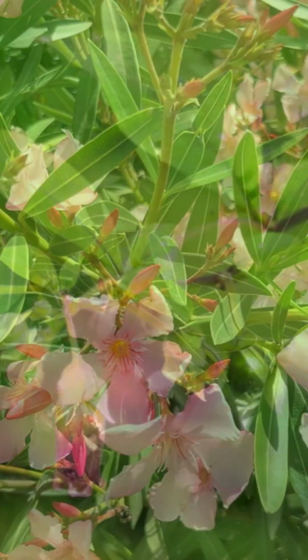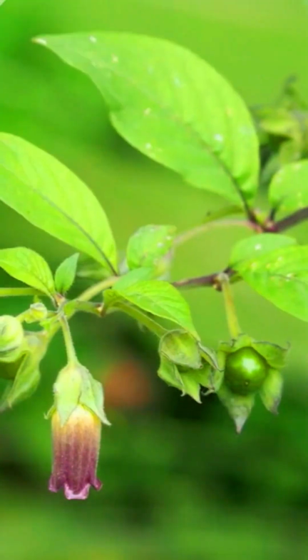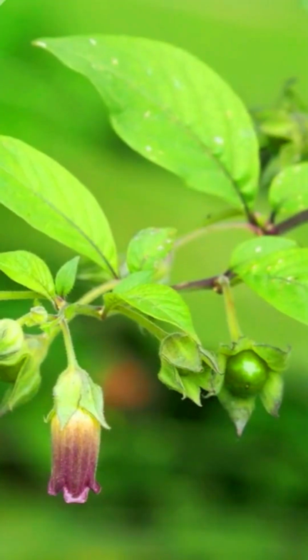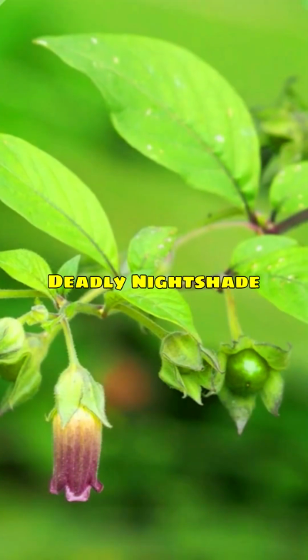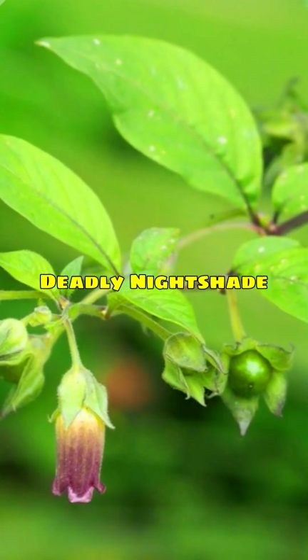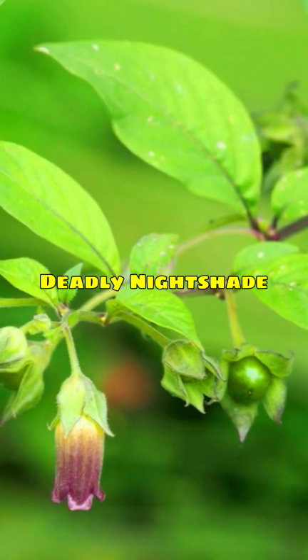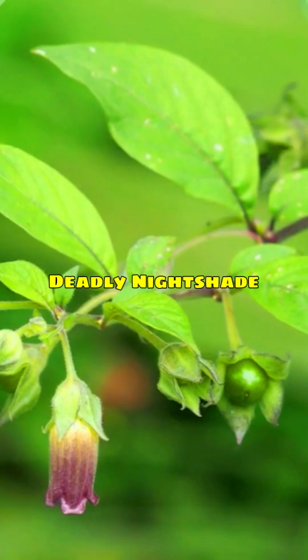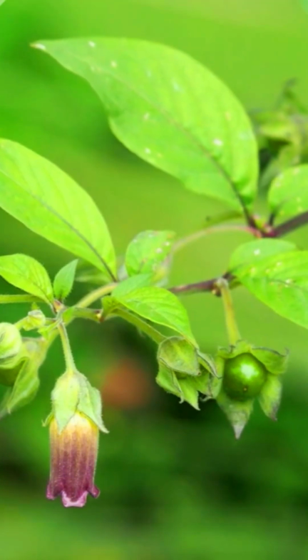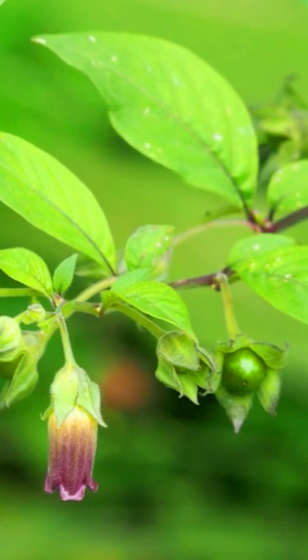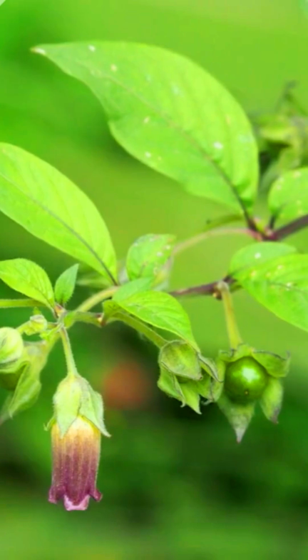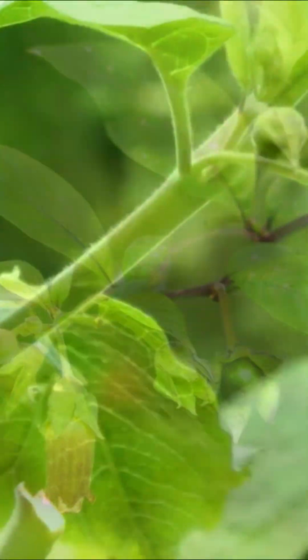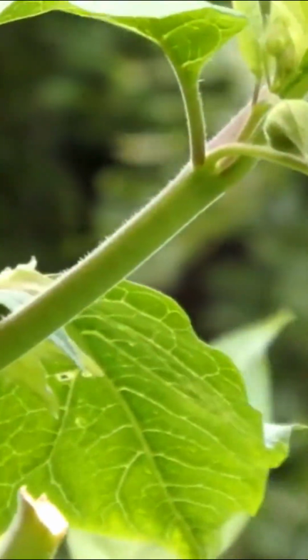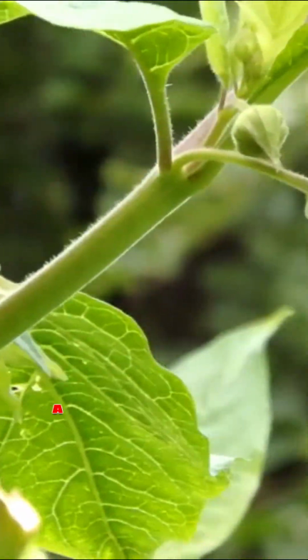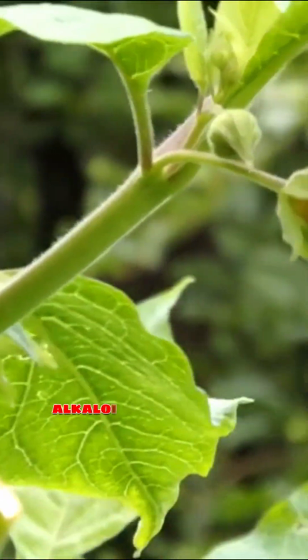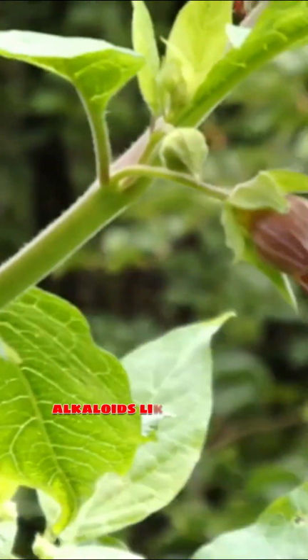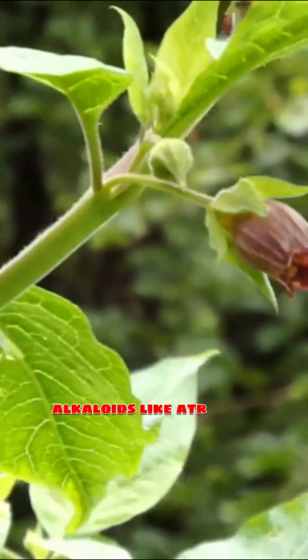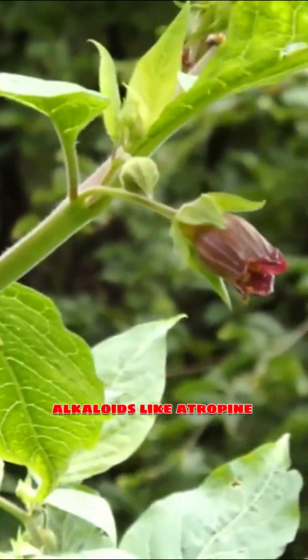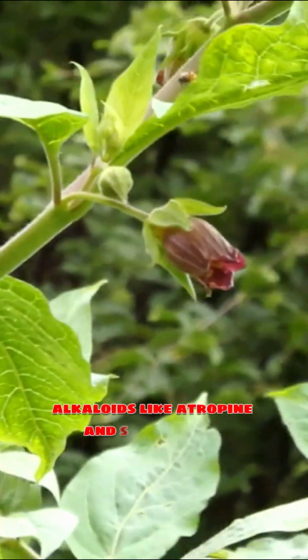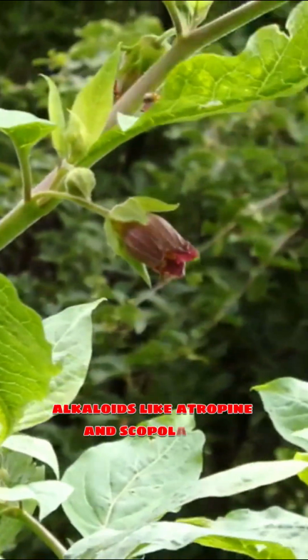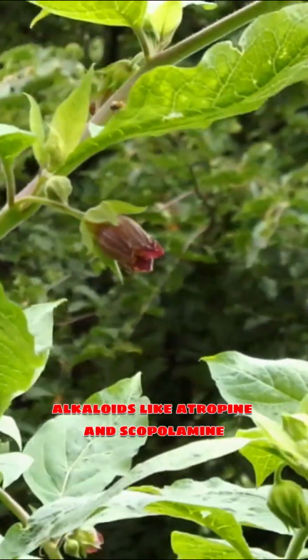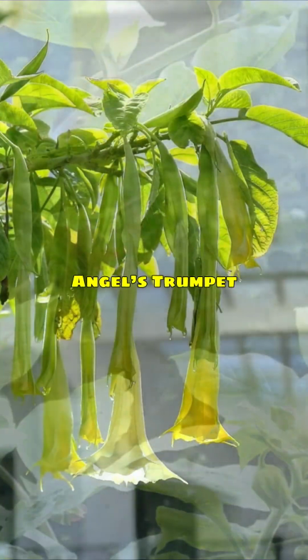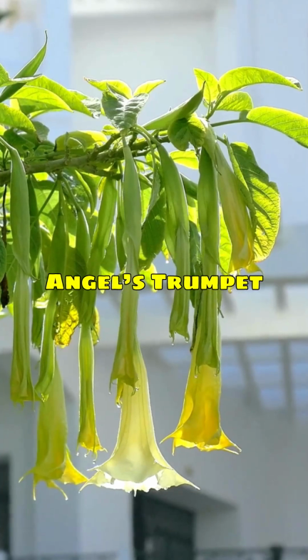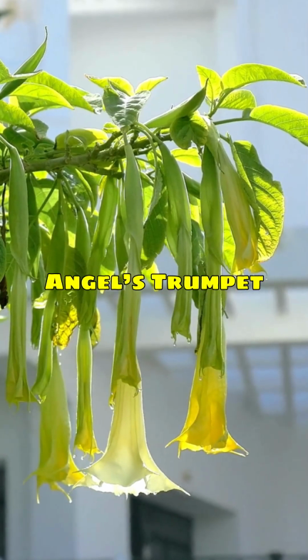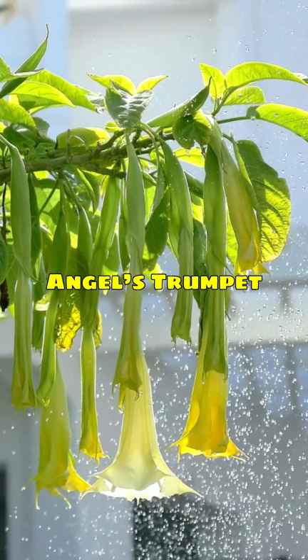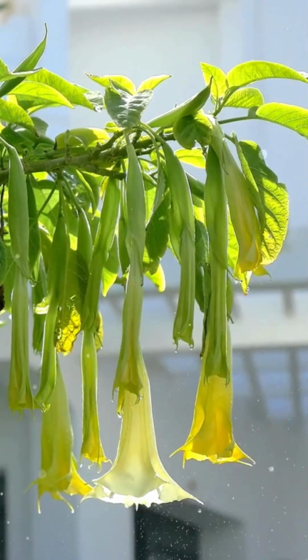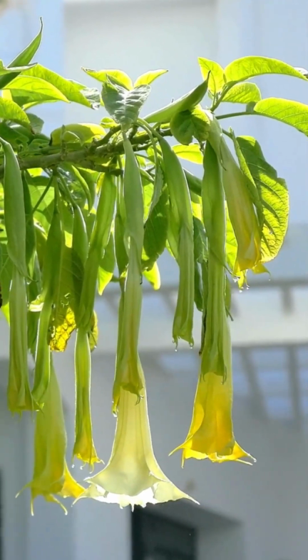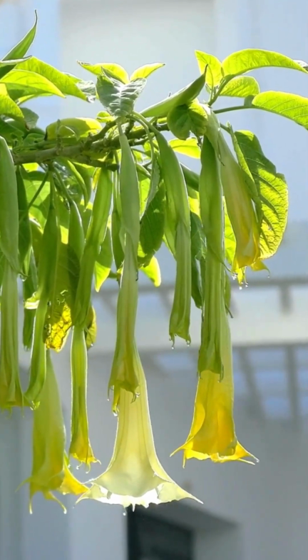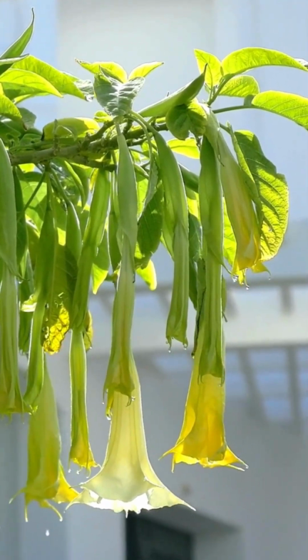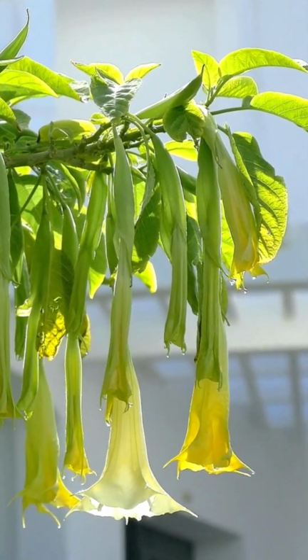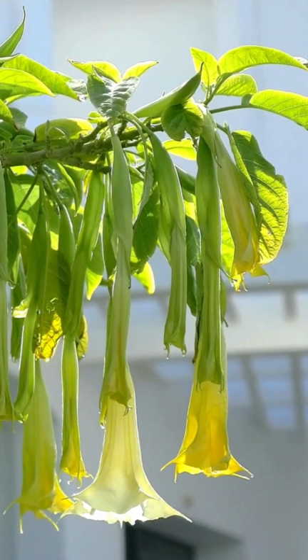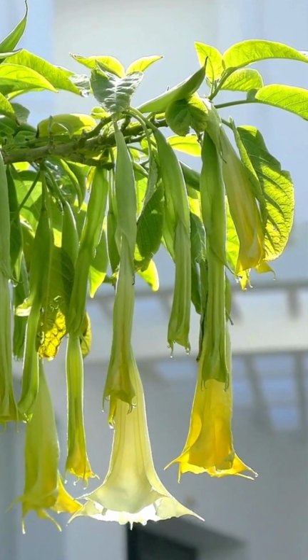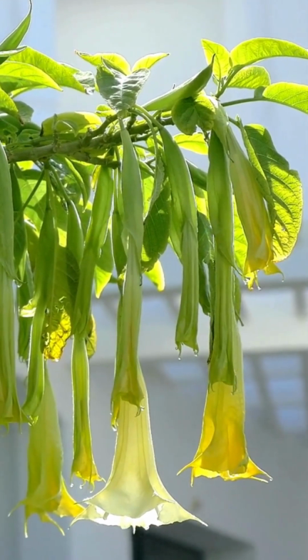Don't be fooled by deadly nightshade's innocent-looking purple flowers. This plant hides alkaloids like atropine and scopolamine. Angel's trumpet may hang like golden bells in your garden, but this beauty has a dark side.